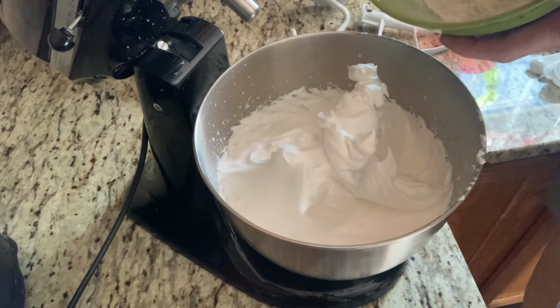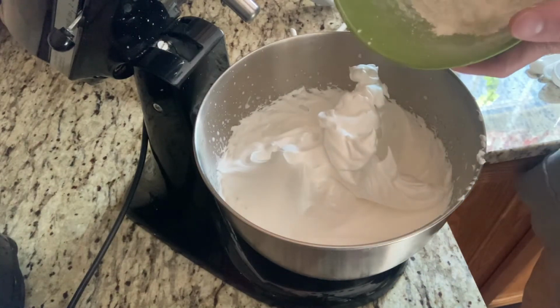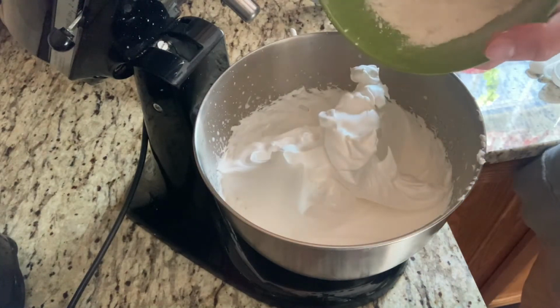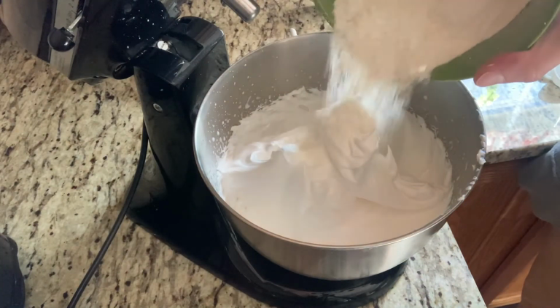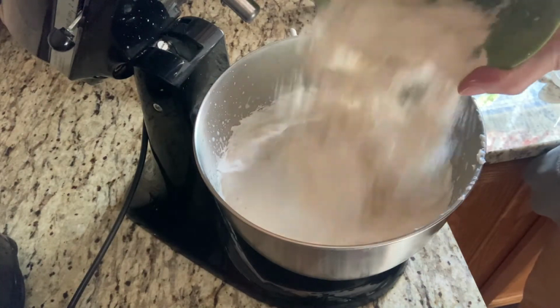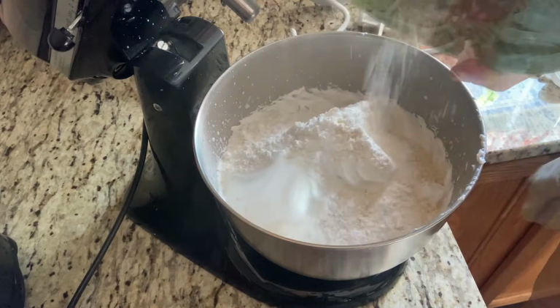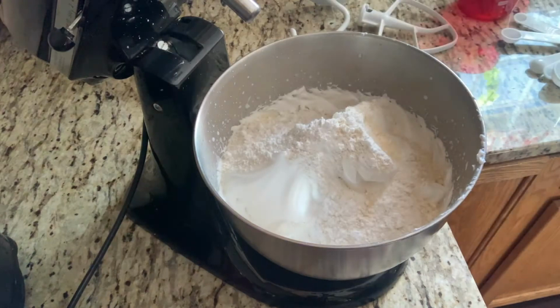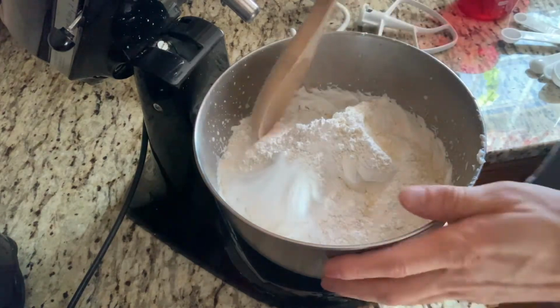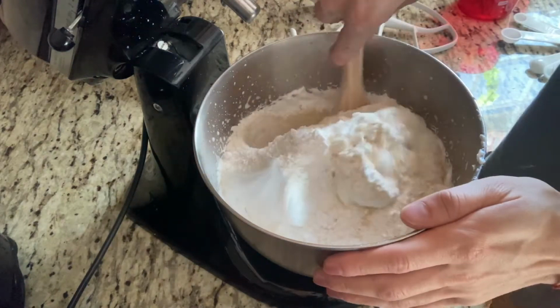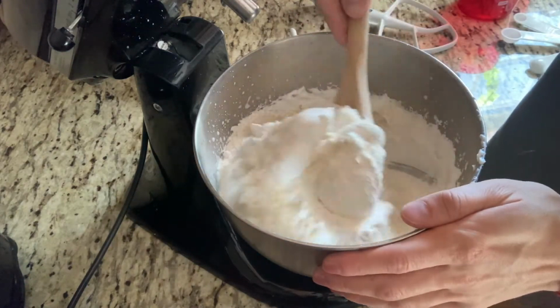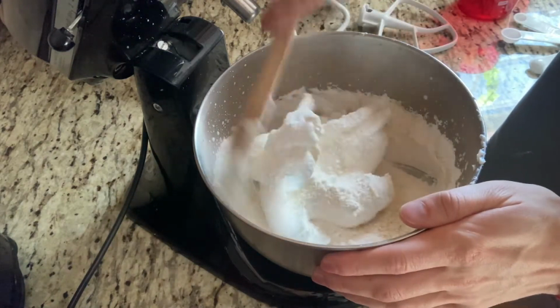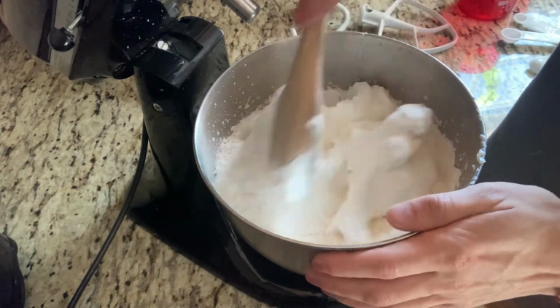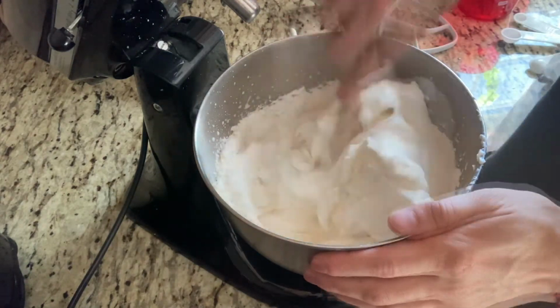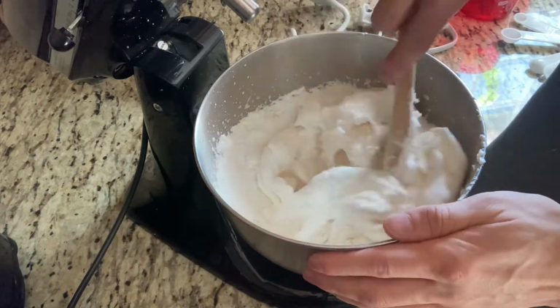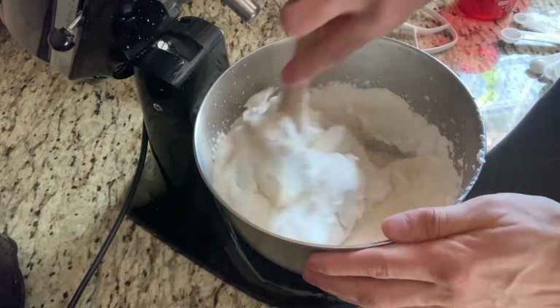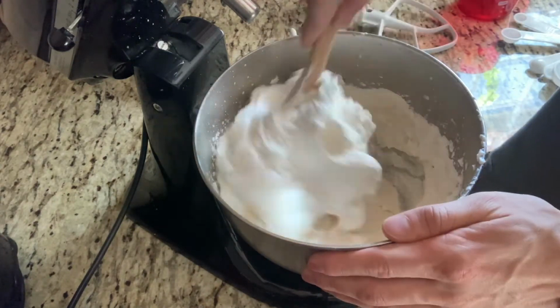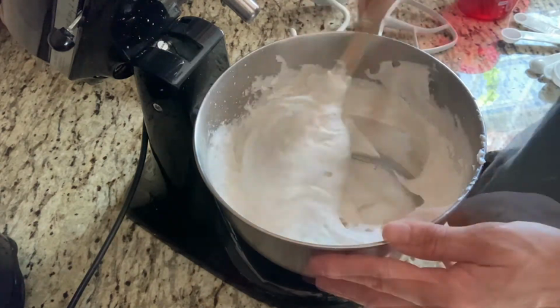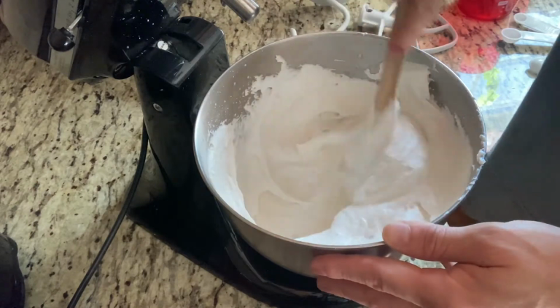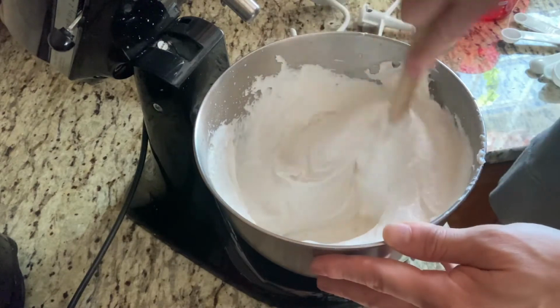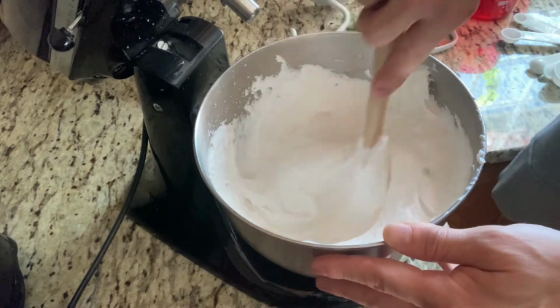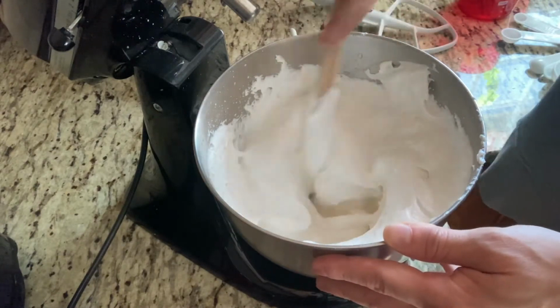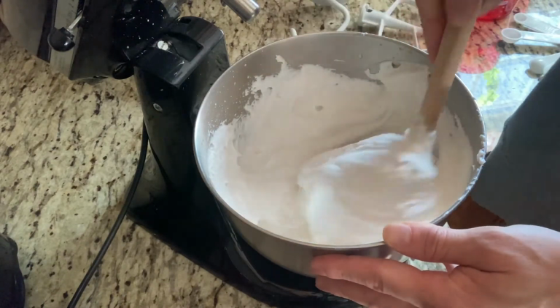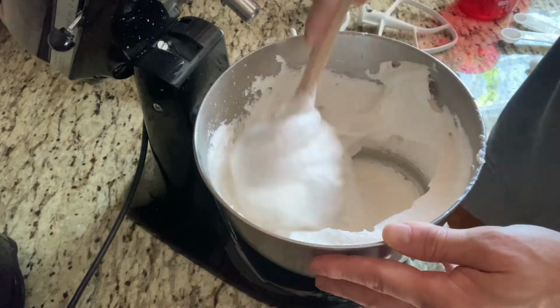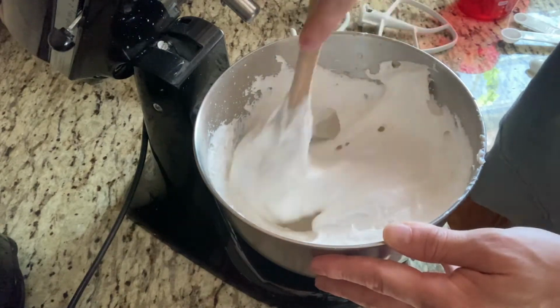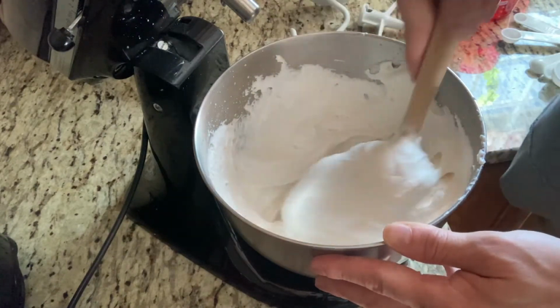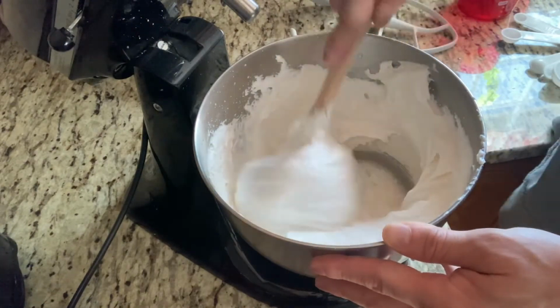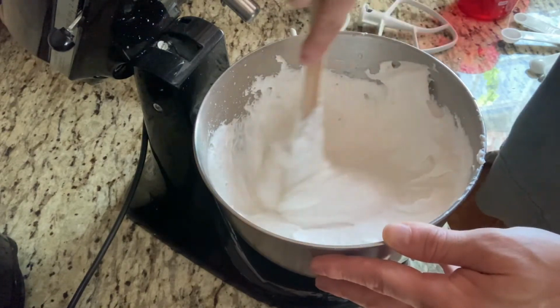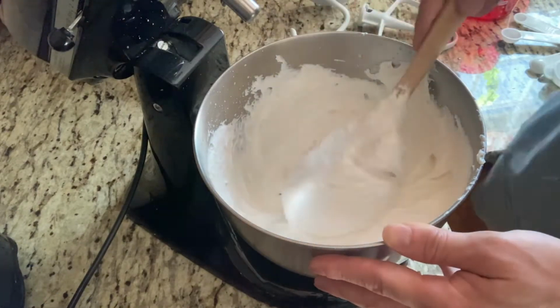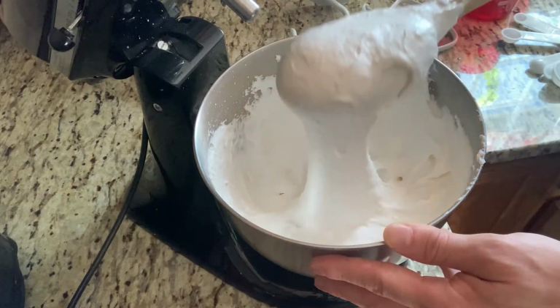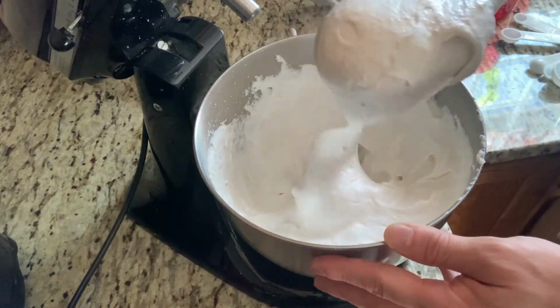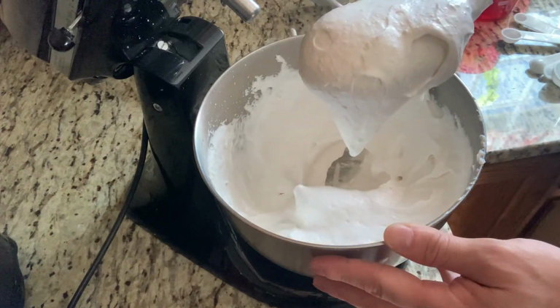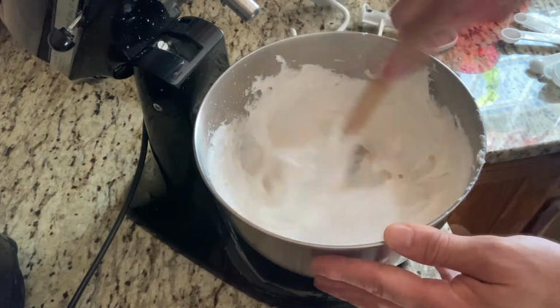Folding the dry into the wet now. You'll know when you're done folding when it's running down your spoon.